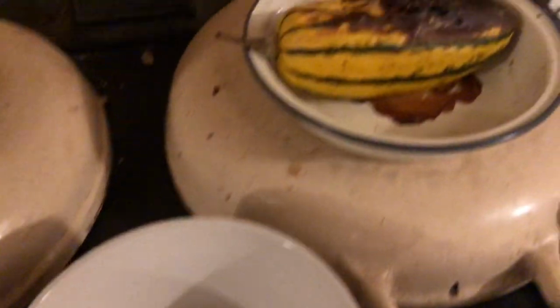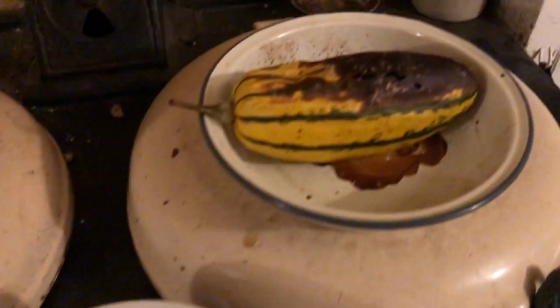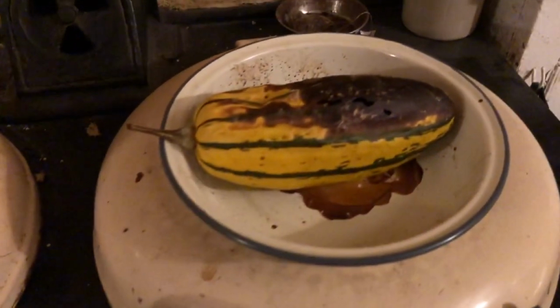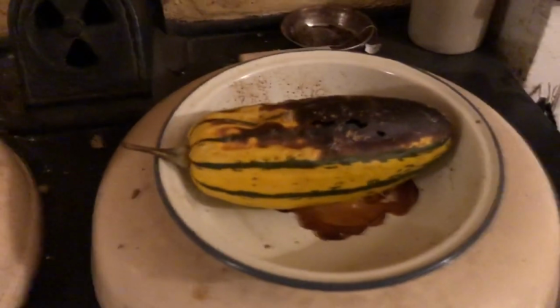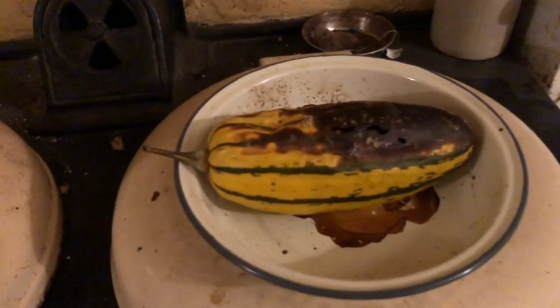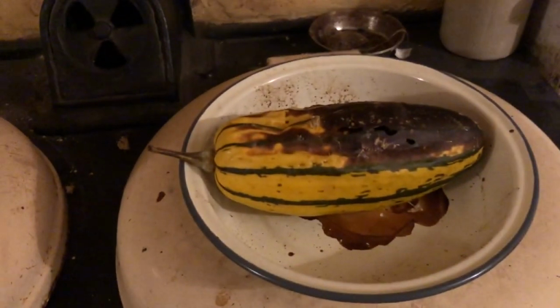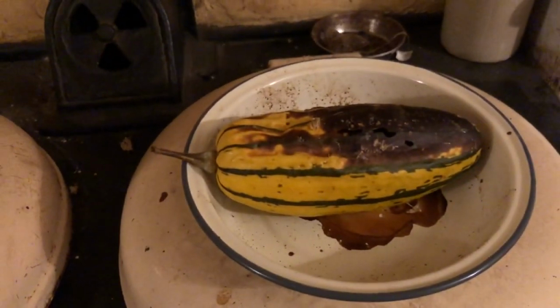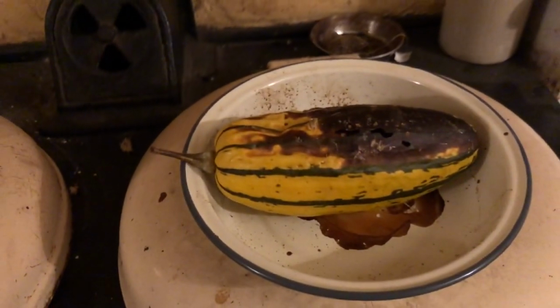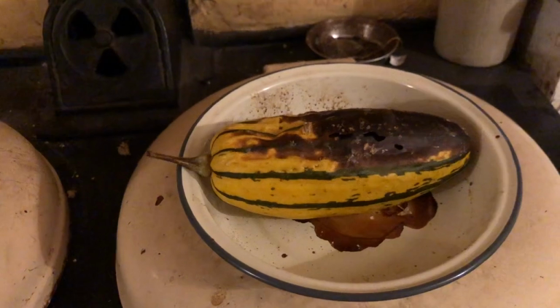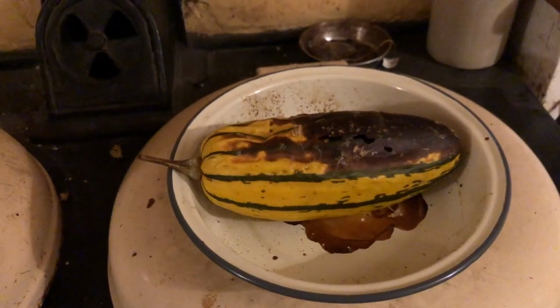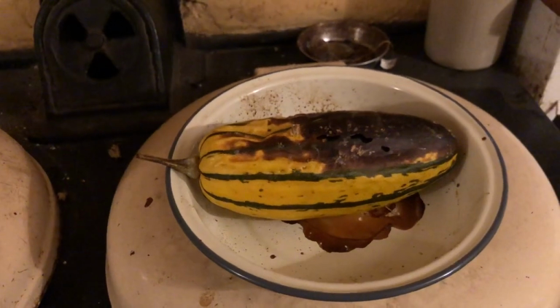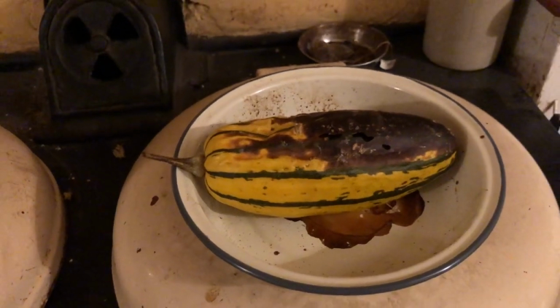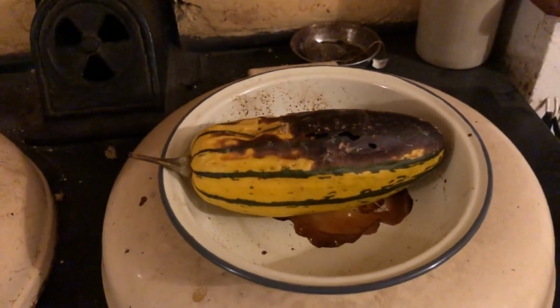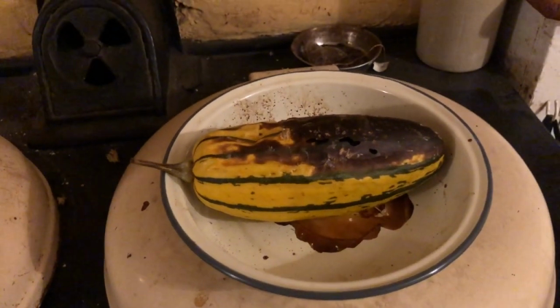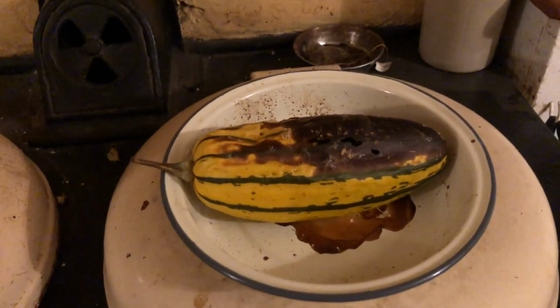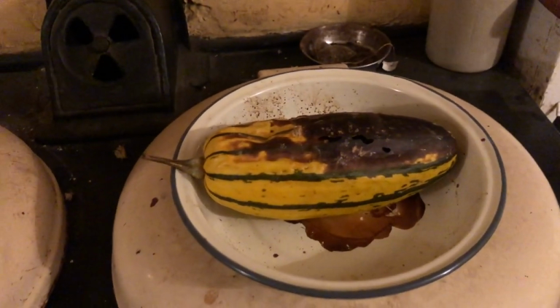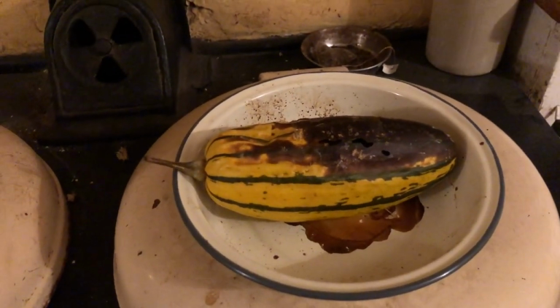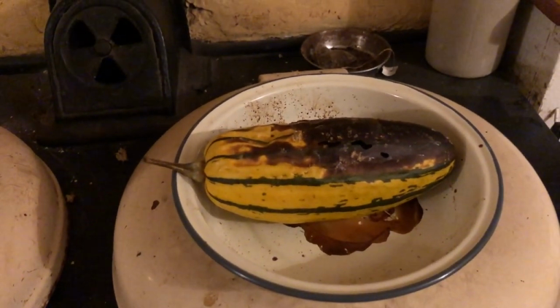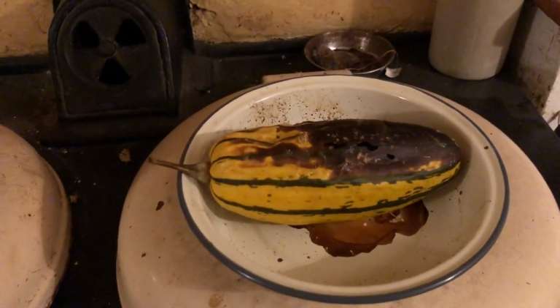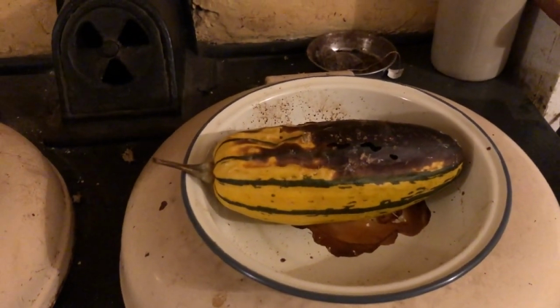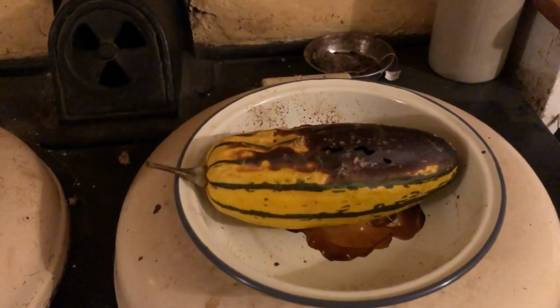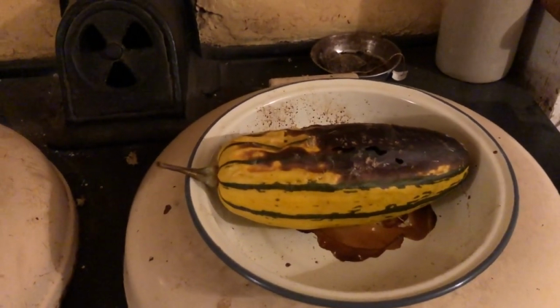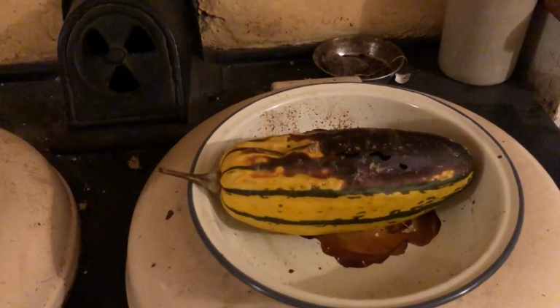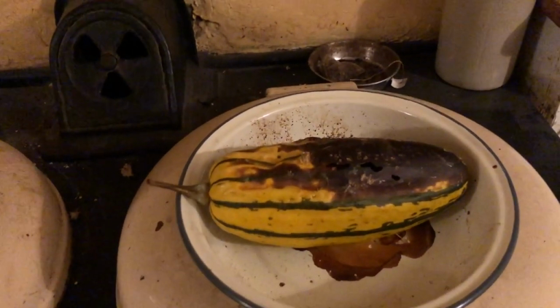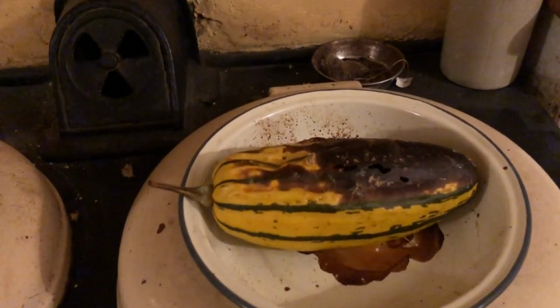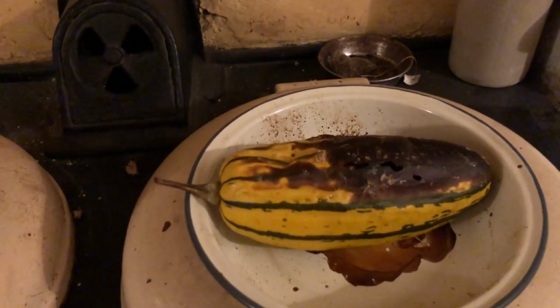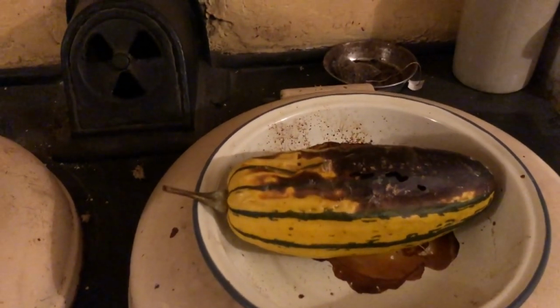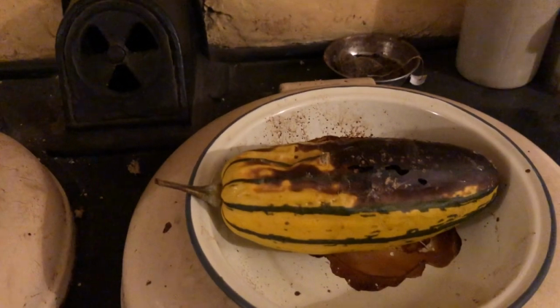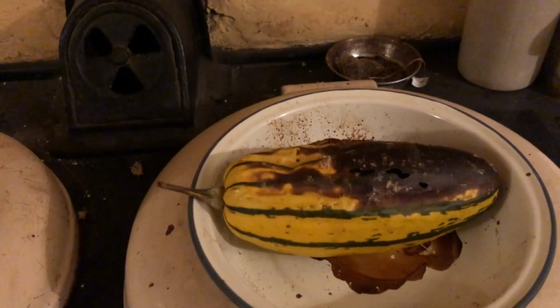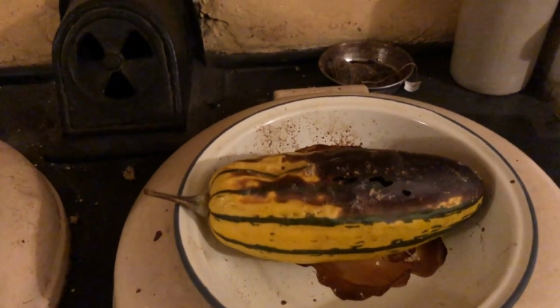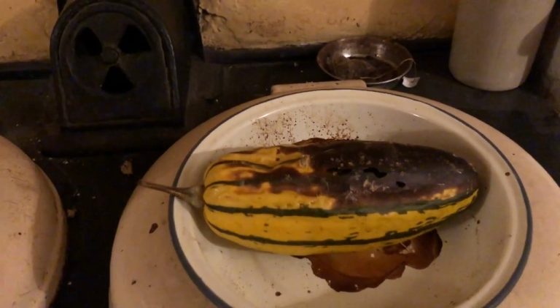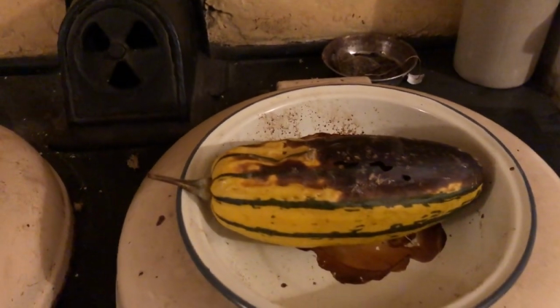So first I have to cut it in half. I have to do this with two hands, so I'll do the process by stopping videoing, doing some, and then showing you.